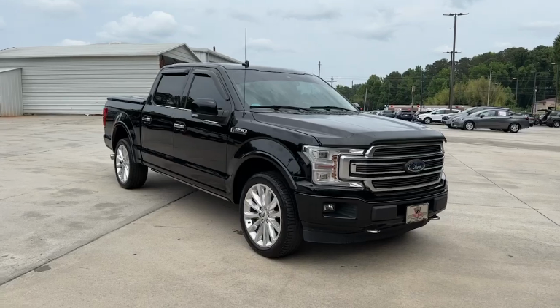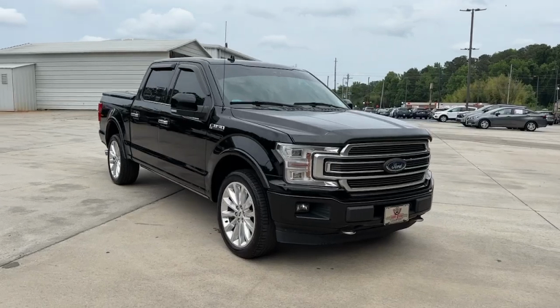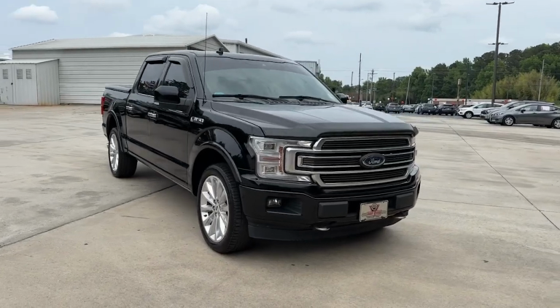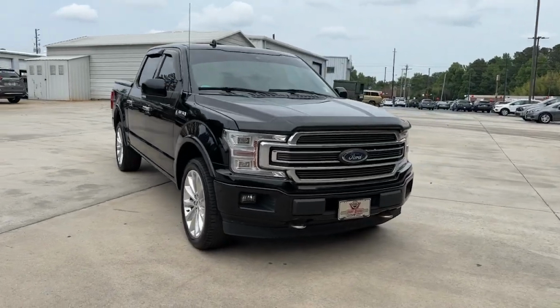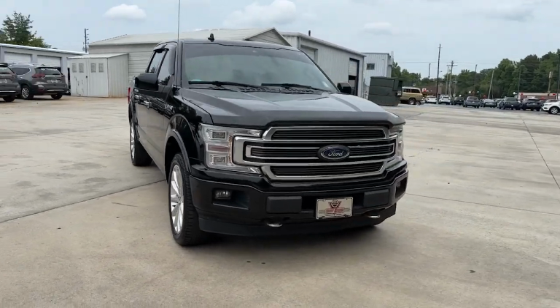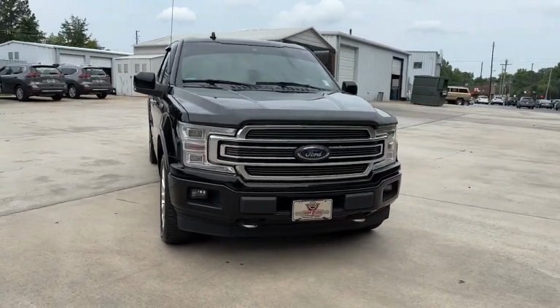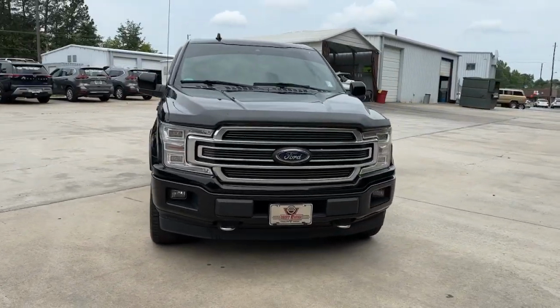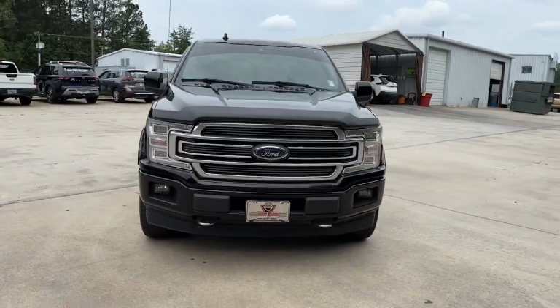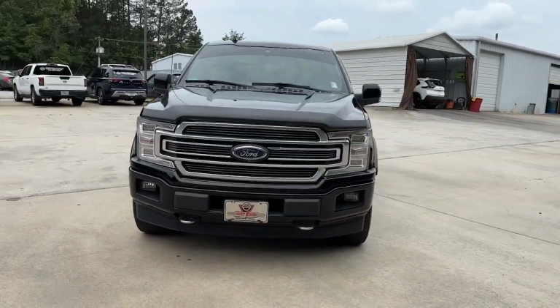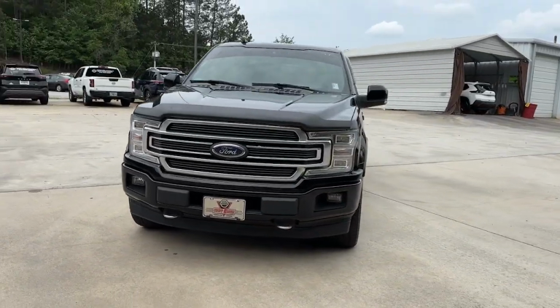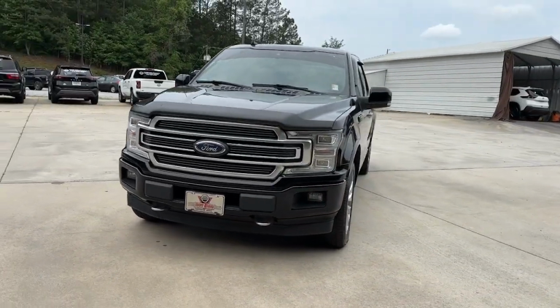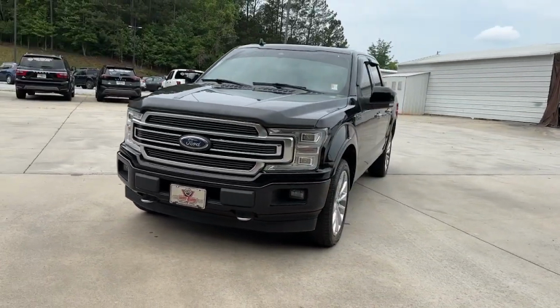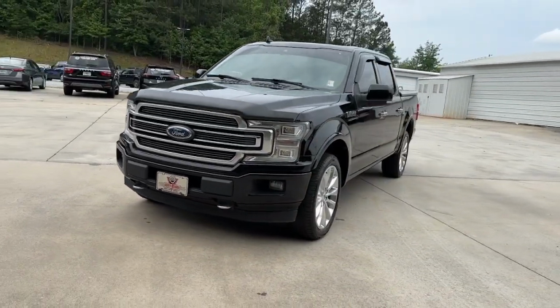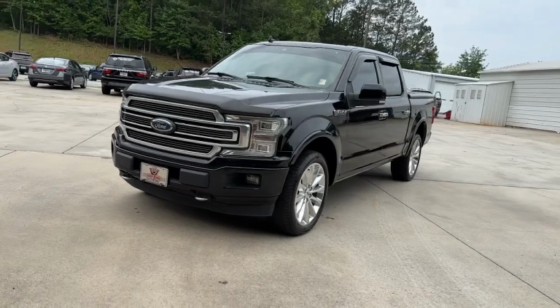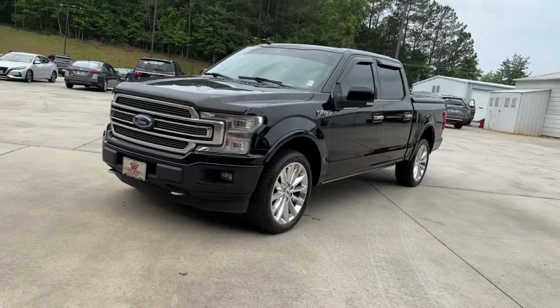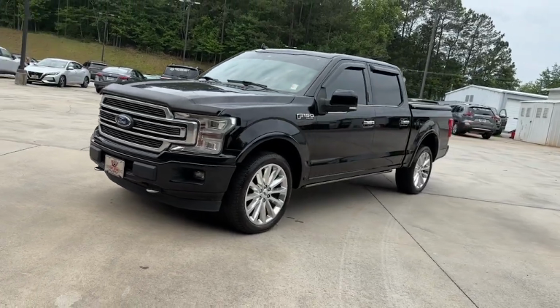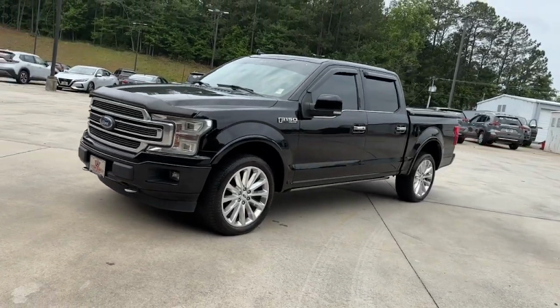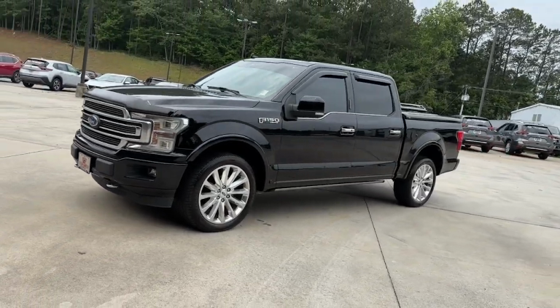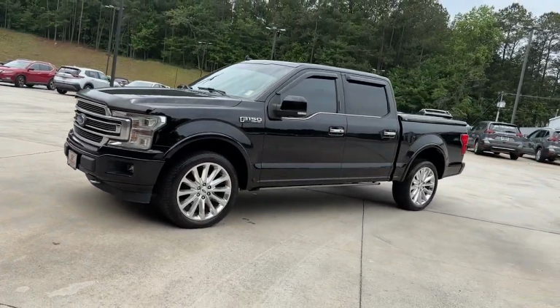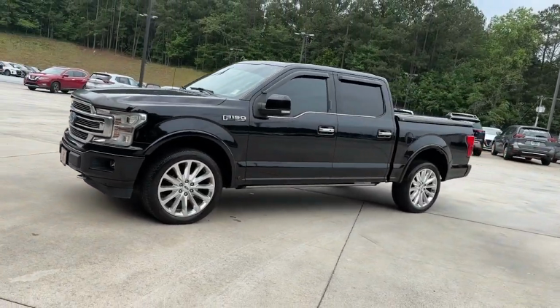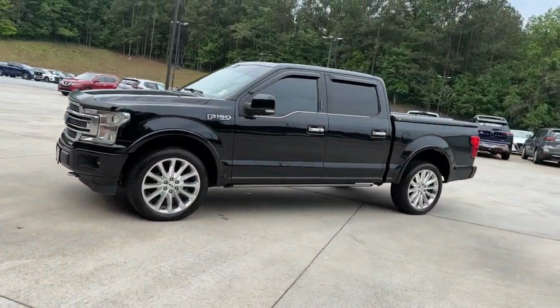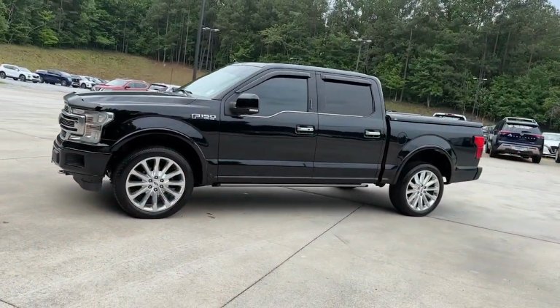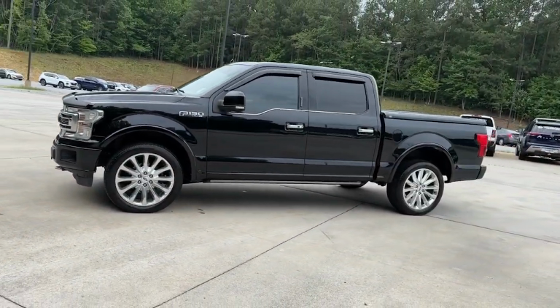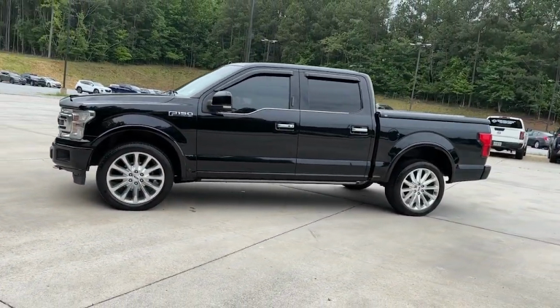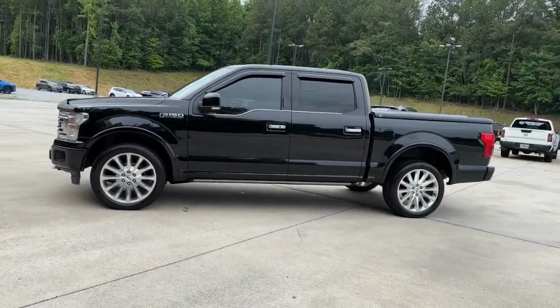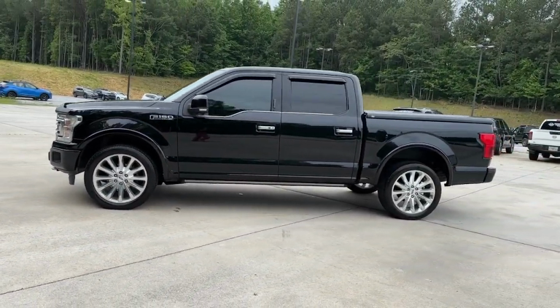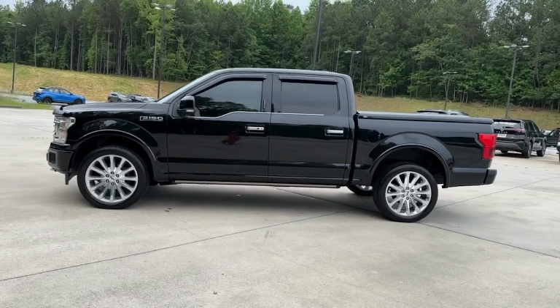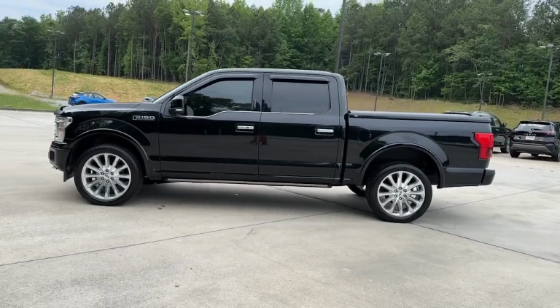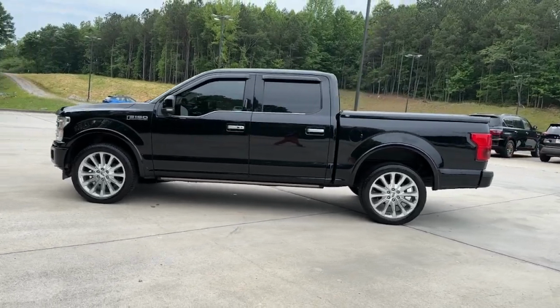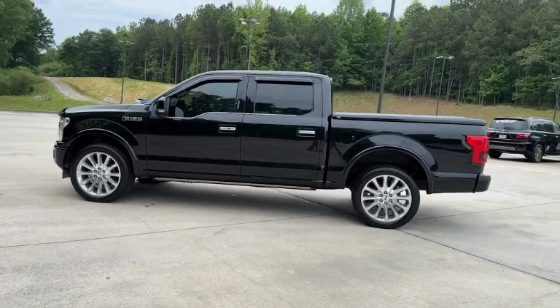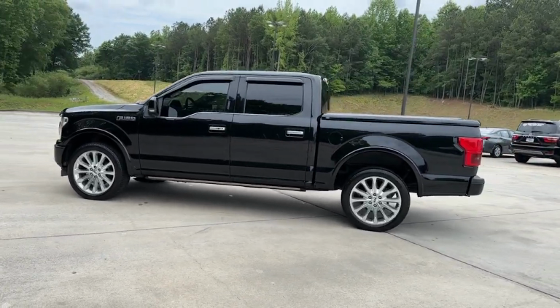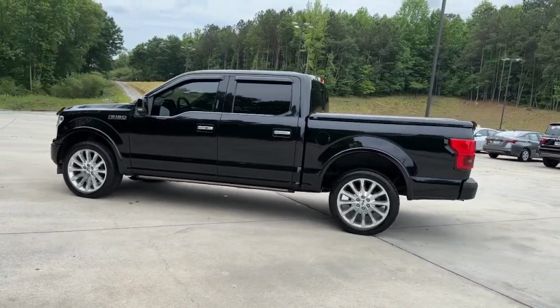Introducing the 2018 Ford F-150. With less than 100,000 miles on the odometer, this vehicle provides excellent value. Take a closer look at this full-size F-150.